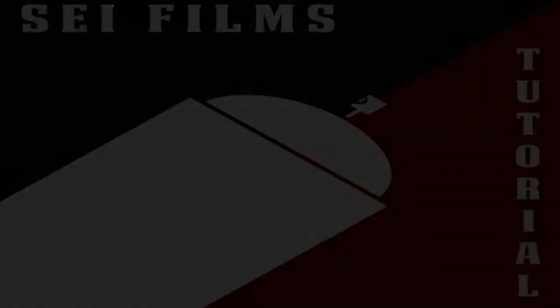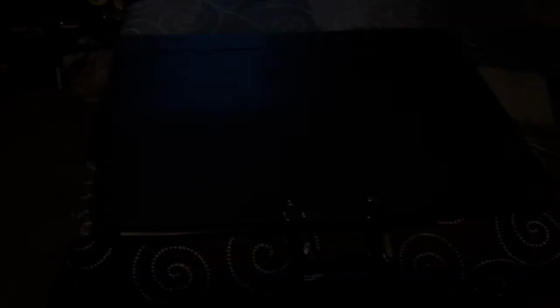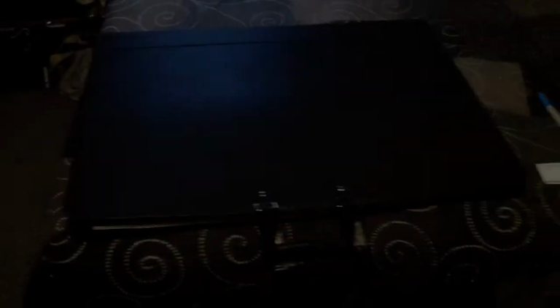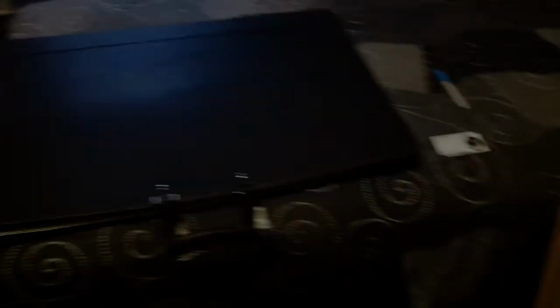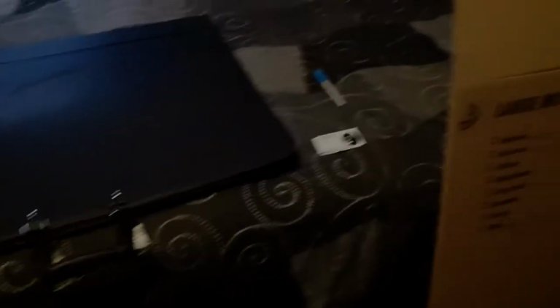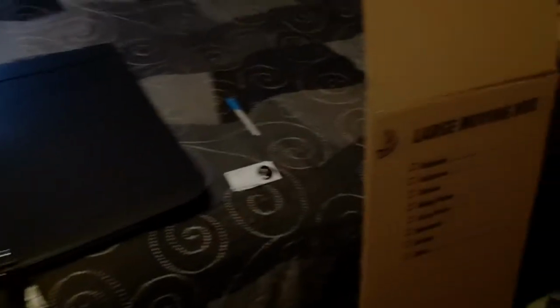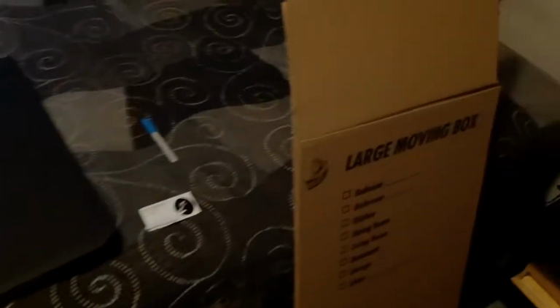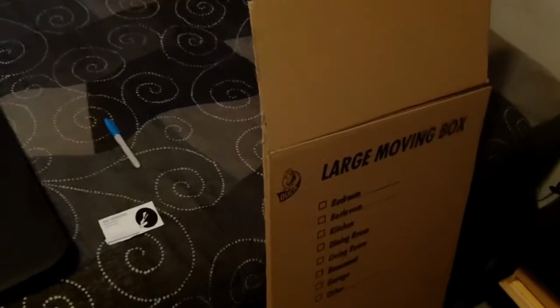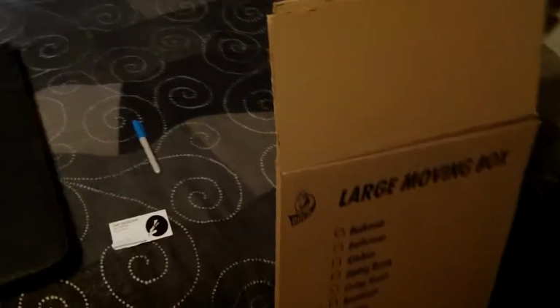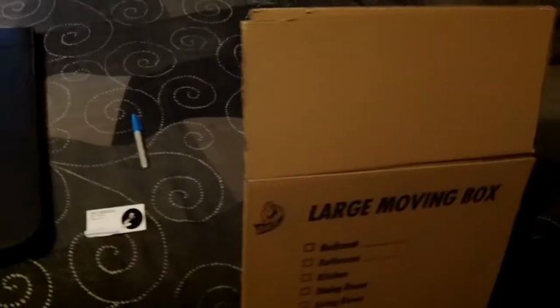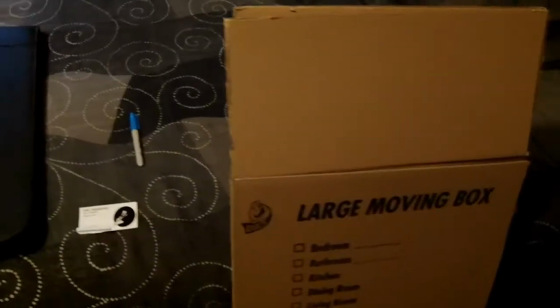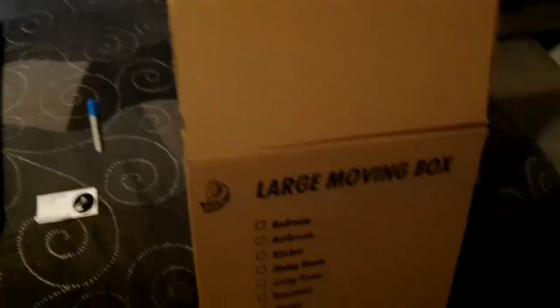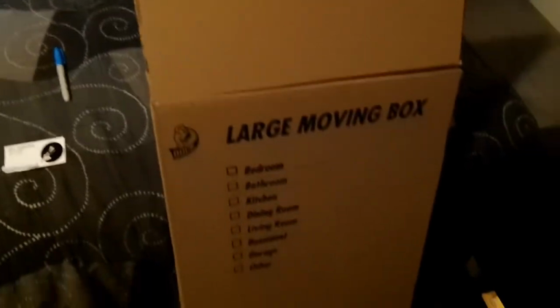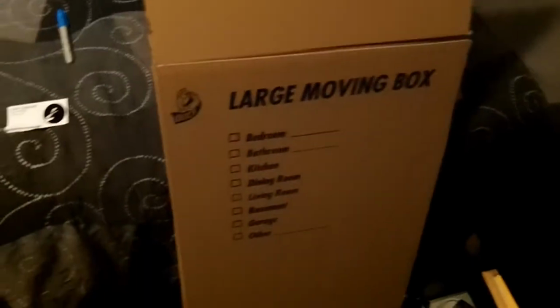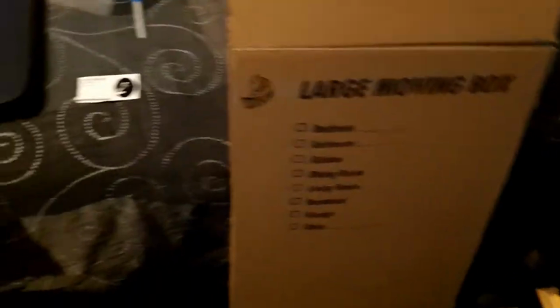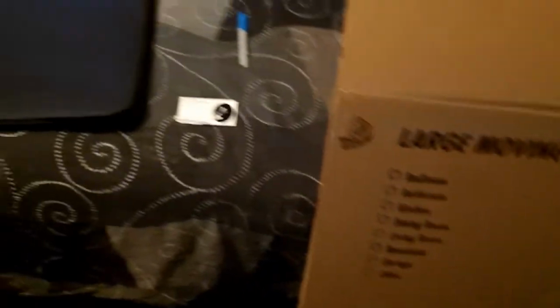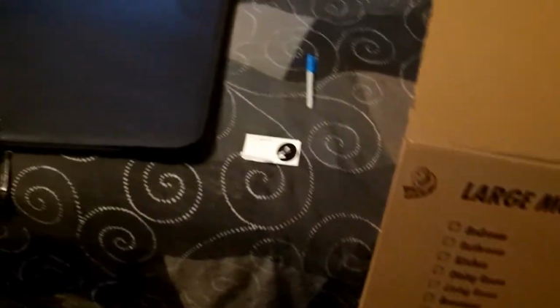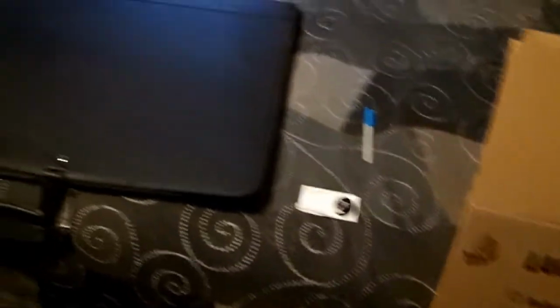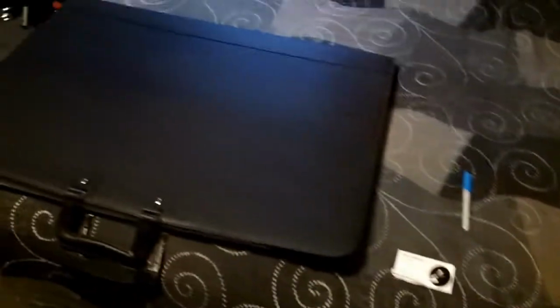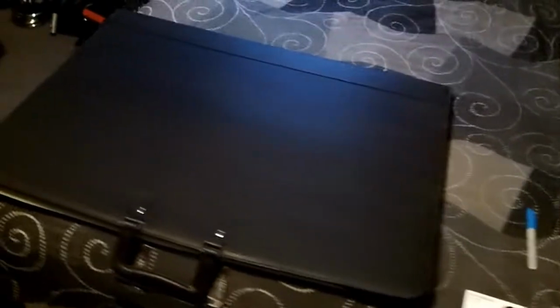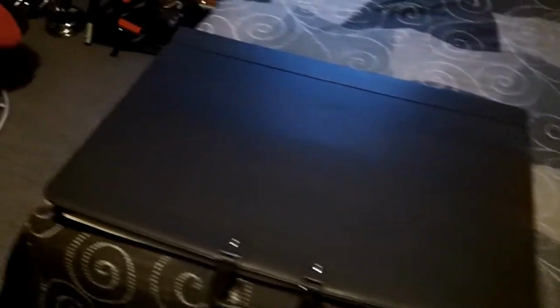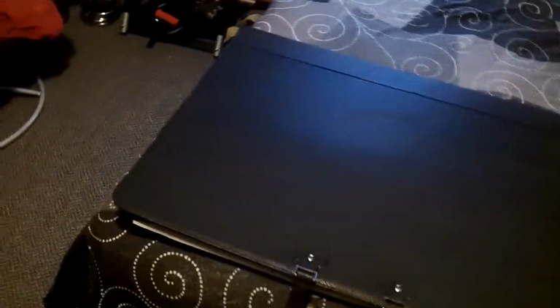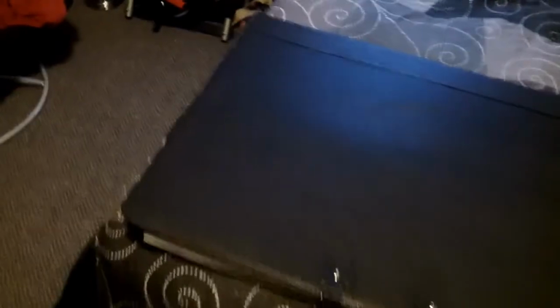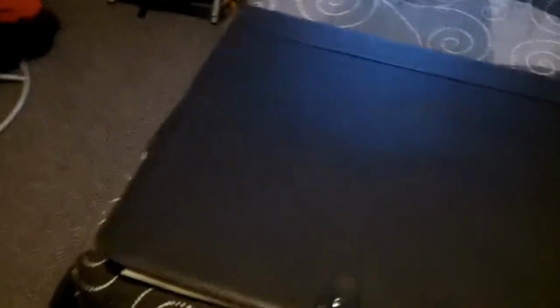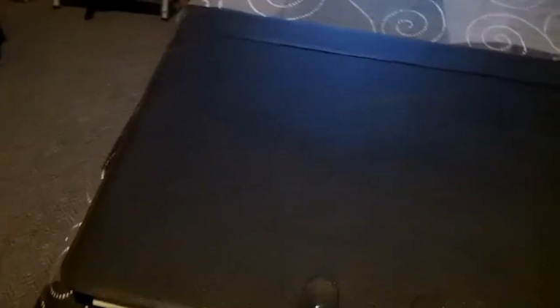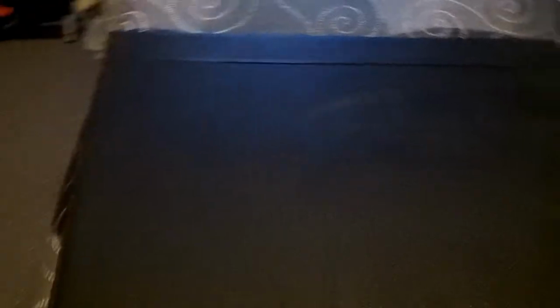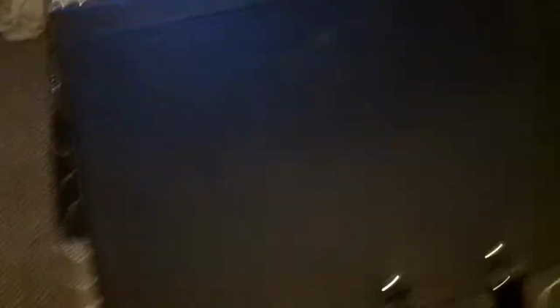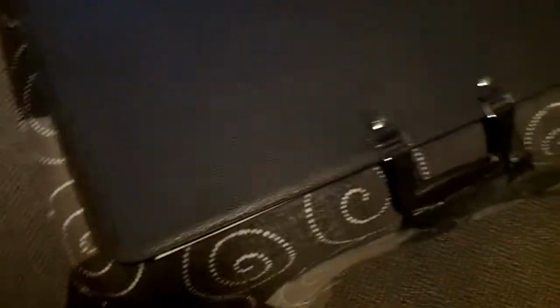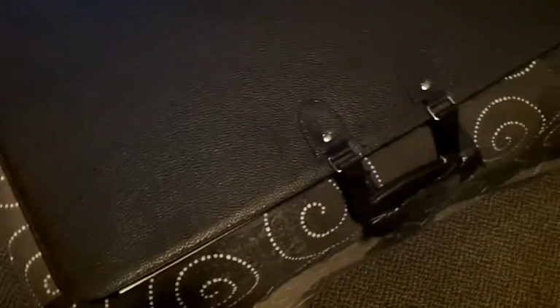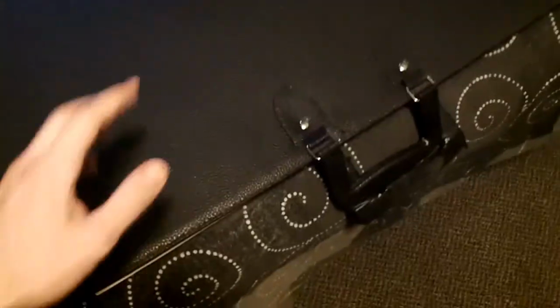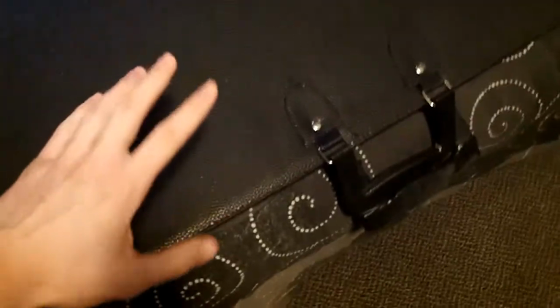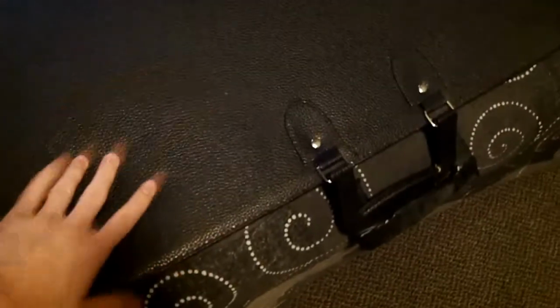Hey everyone, welcome to a quick video about storing and selling paintings and things of that nature. The first thing I want to talk about is how to store your paintings.